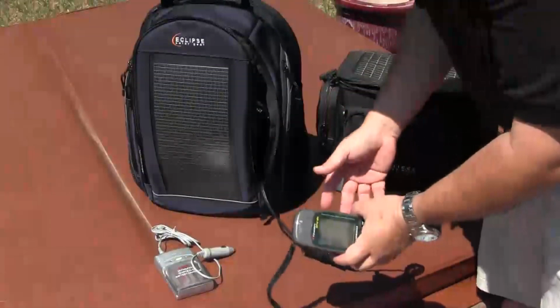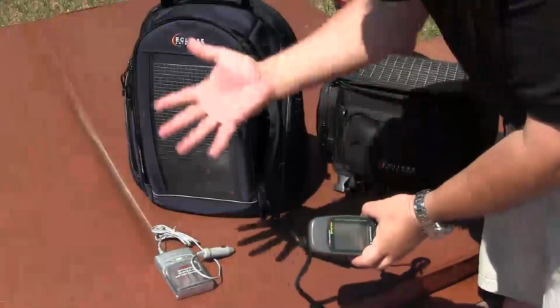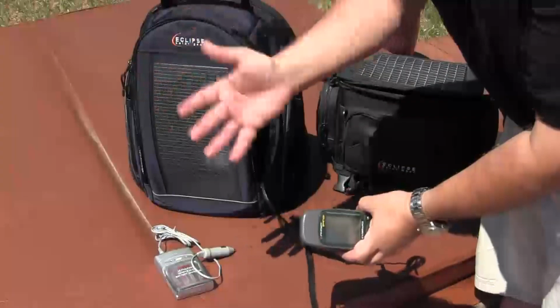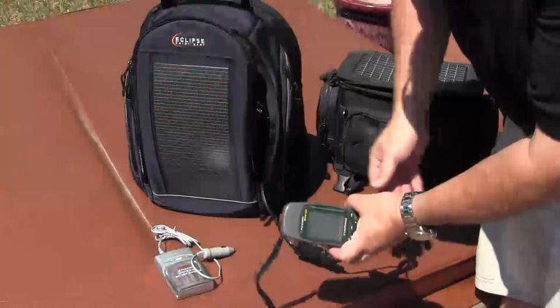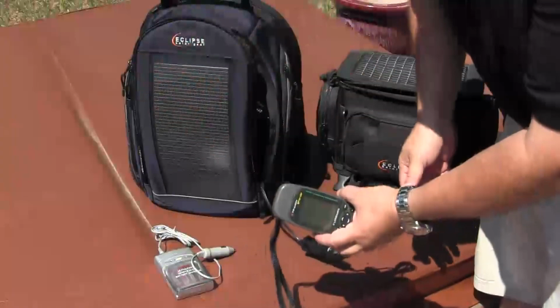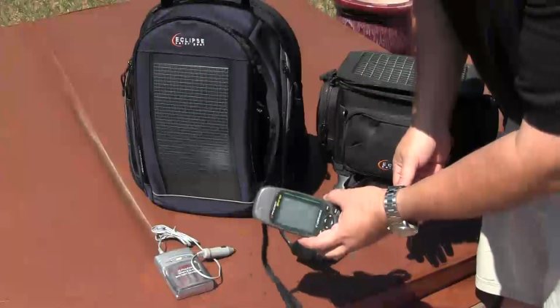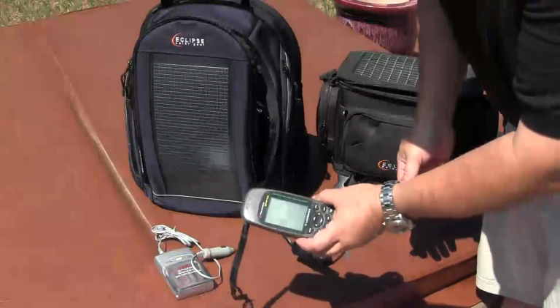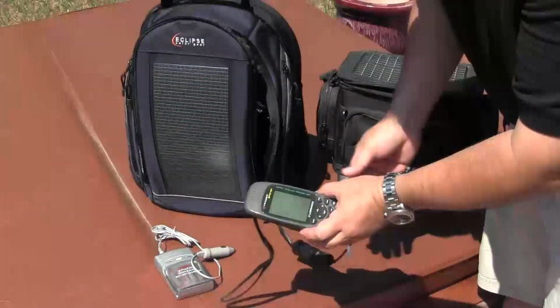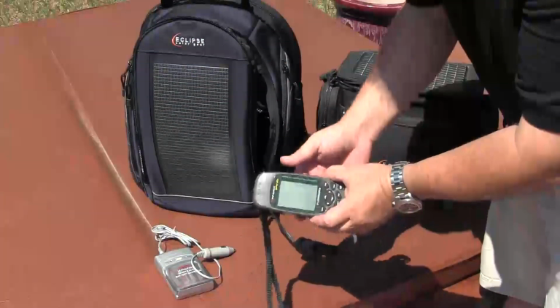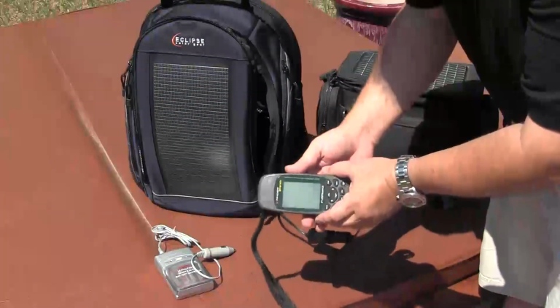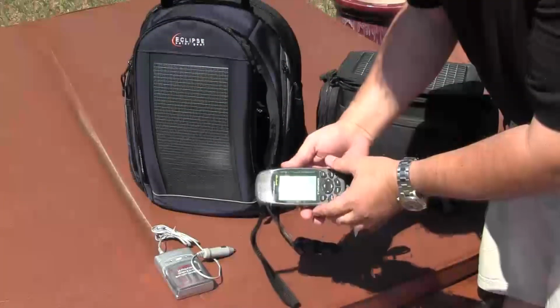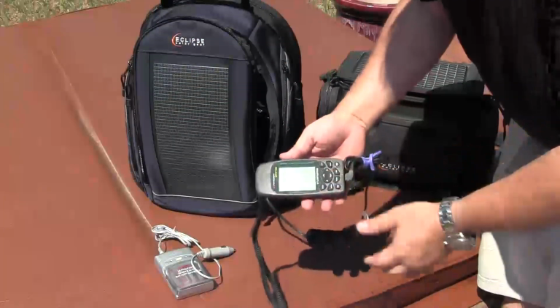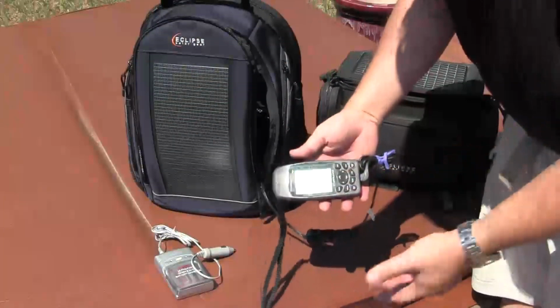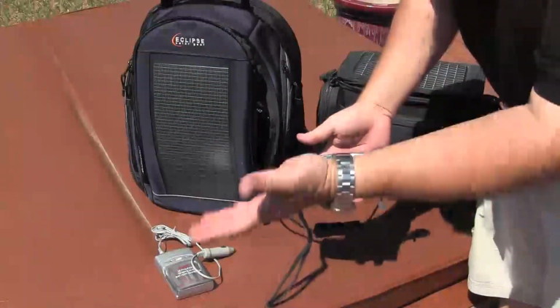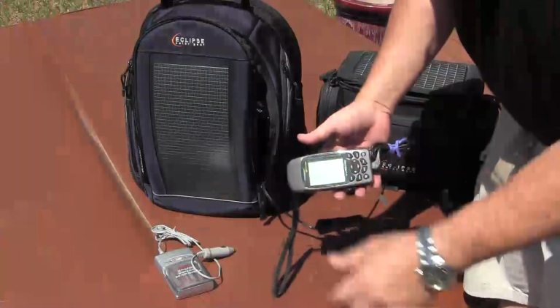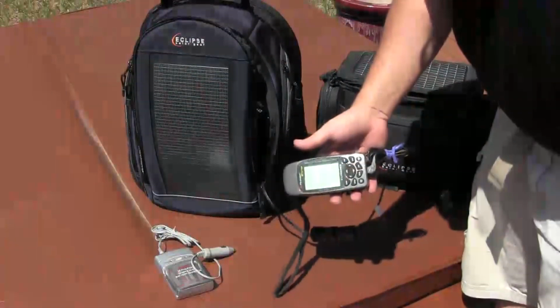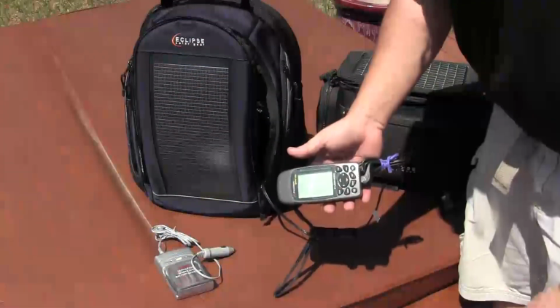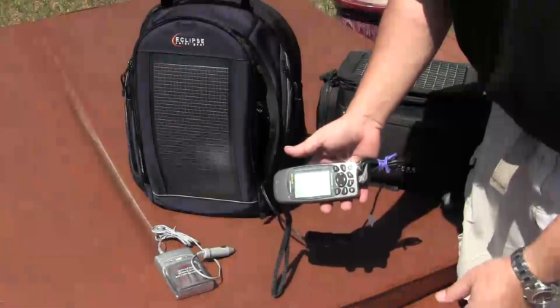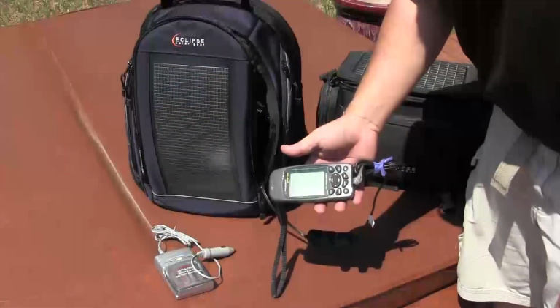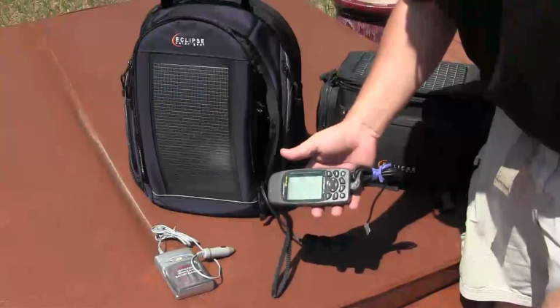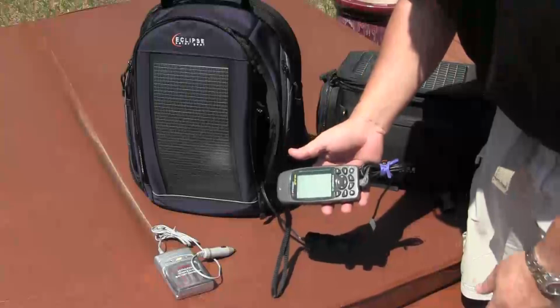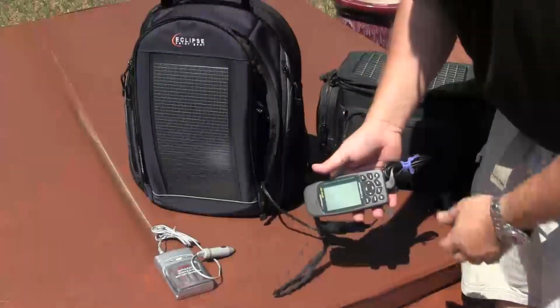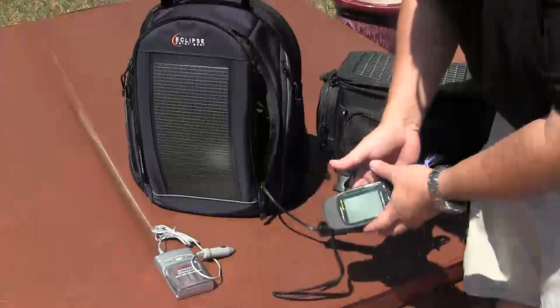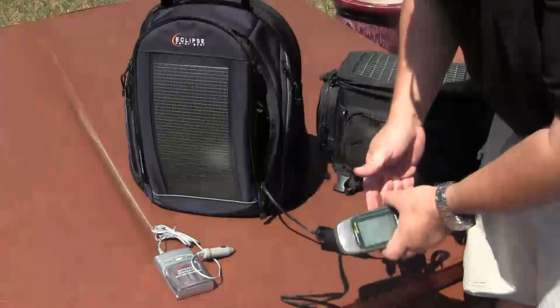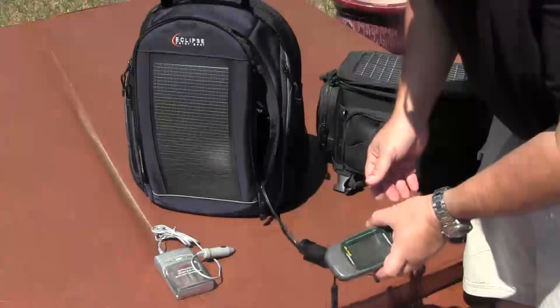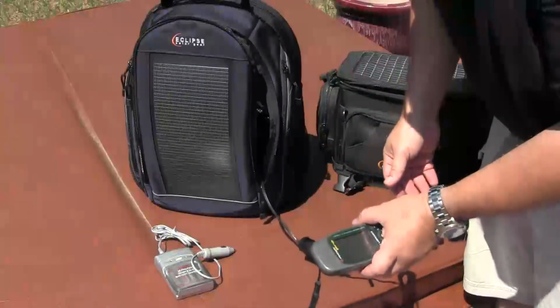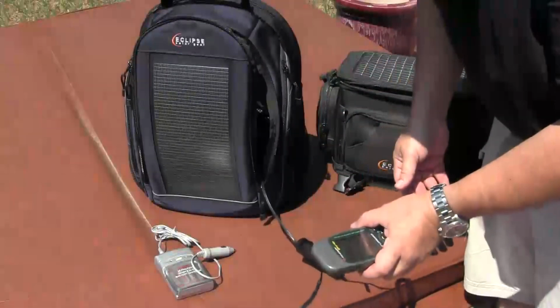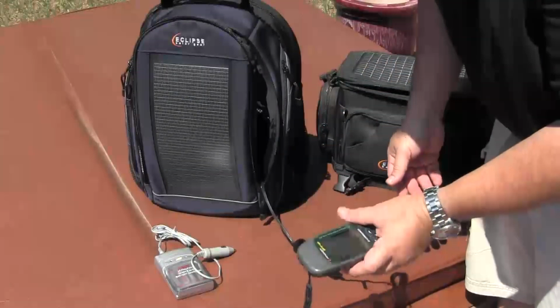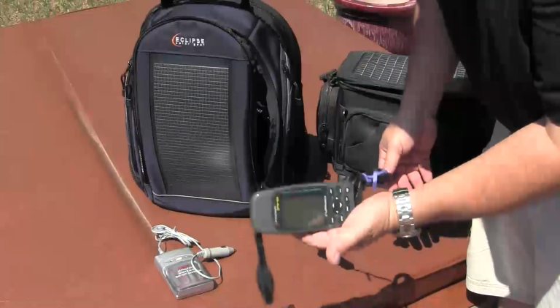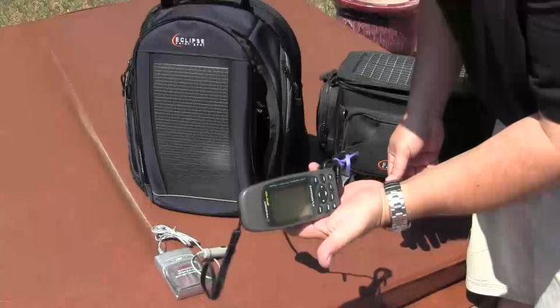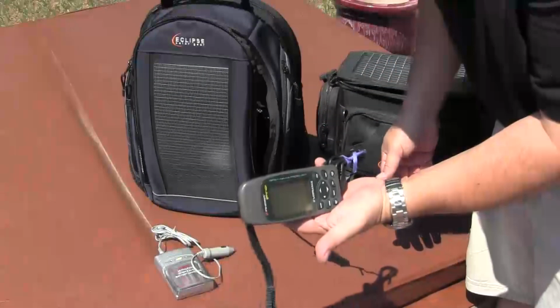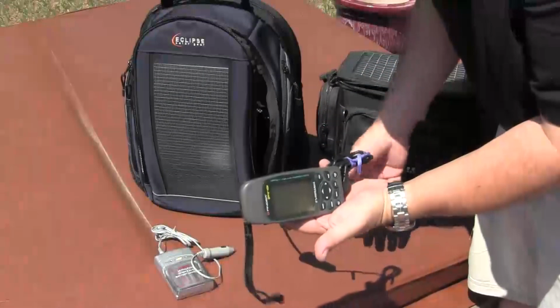If you don't use the GPS on your phone, or if you're somewhere where you can't get a signal or can't otherwise operate a GPS, well, there's your handheld GPS.